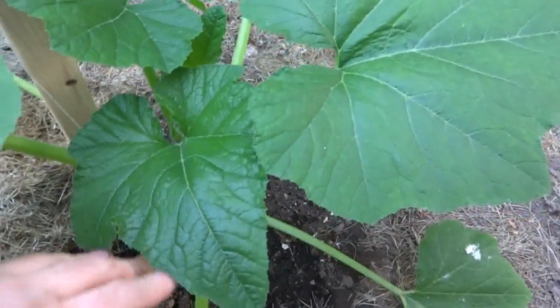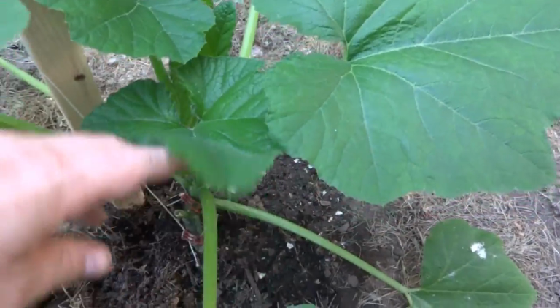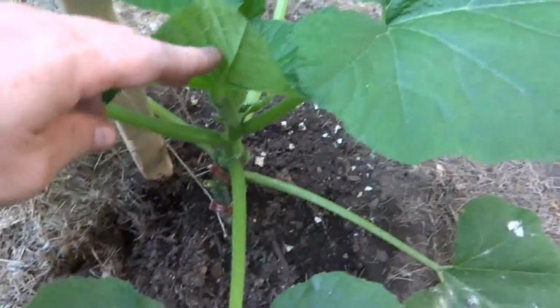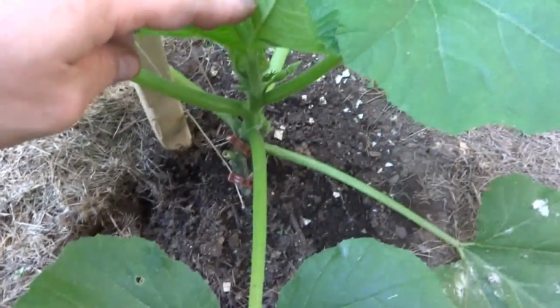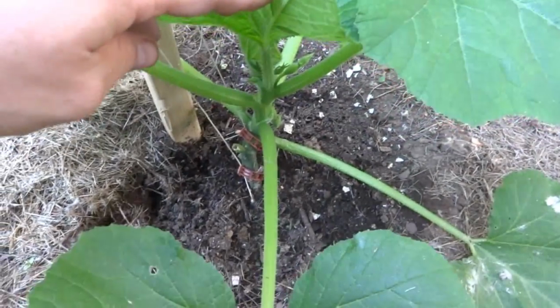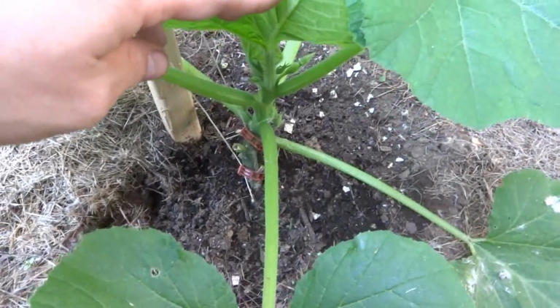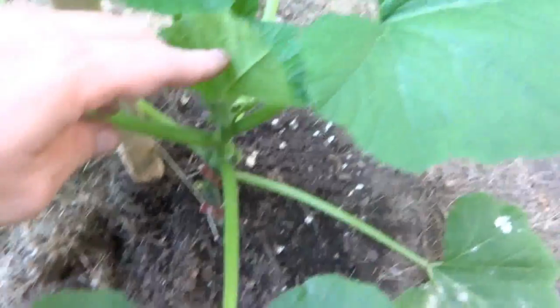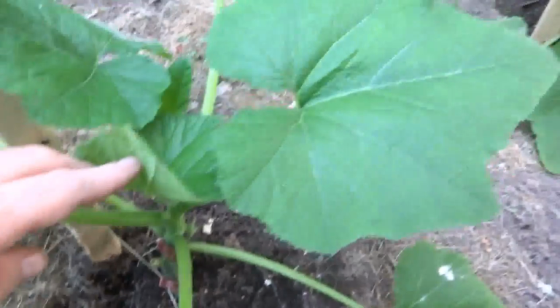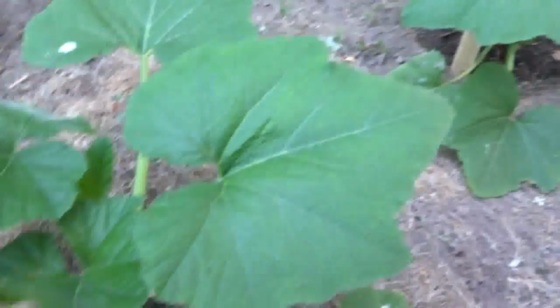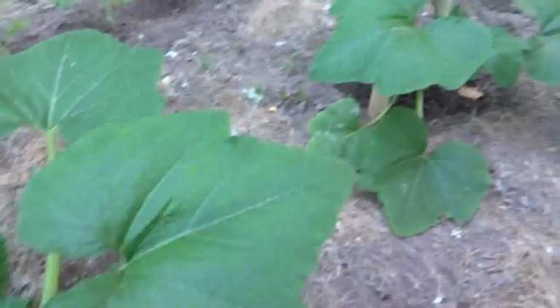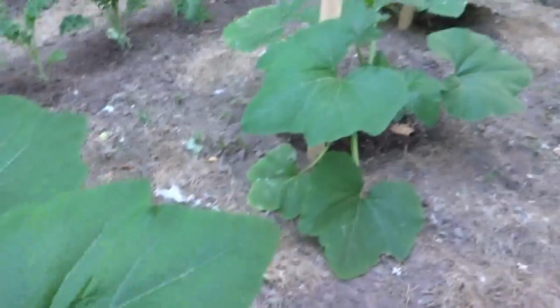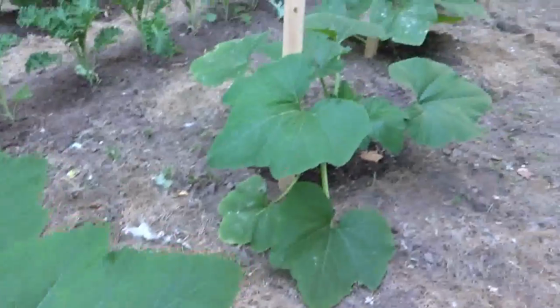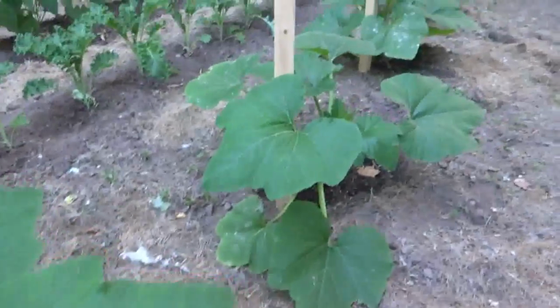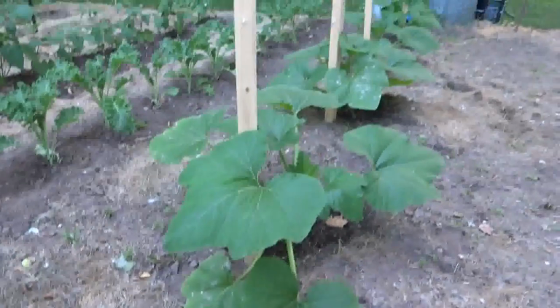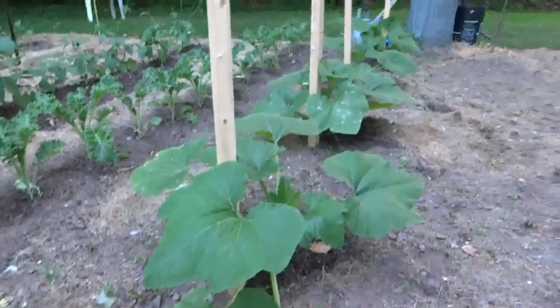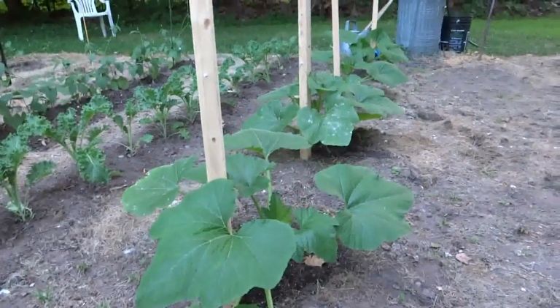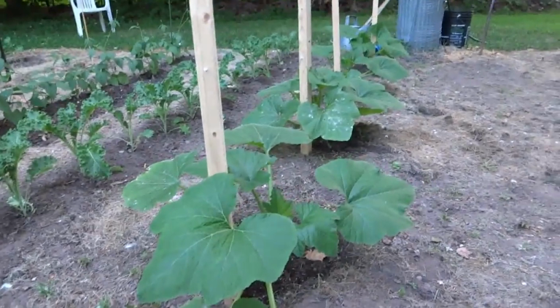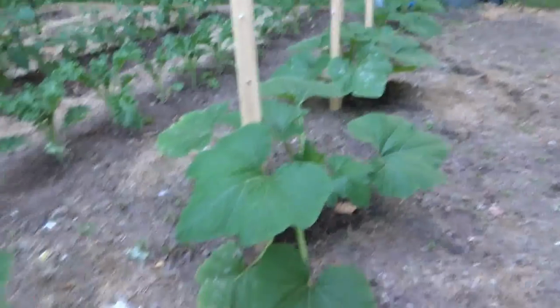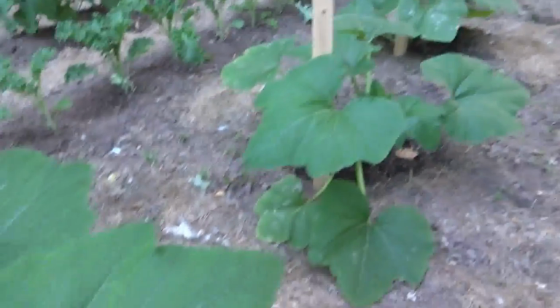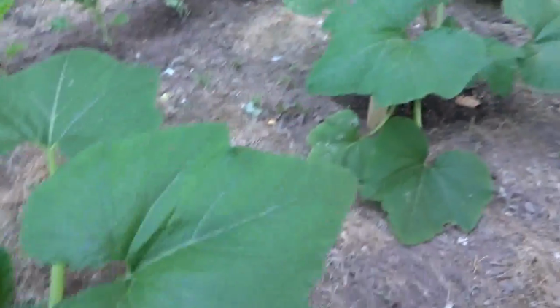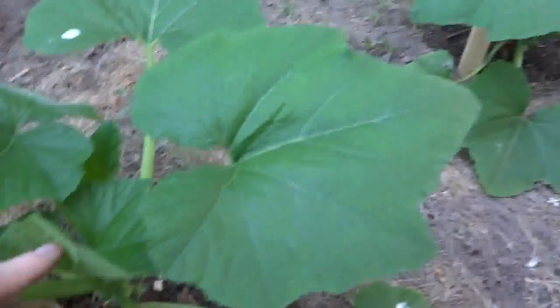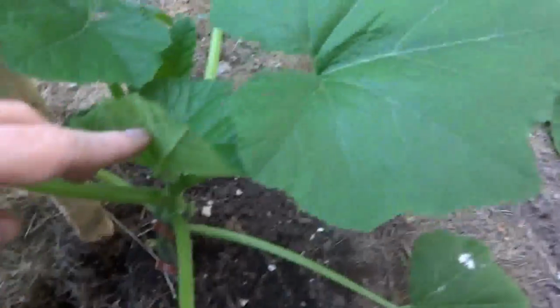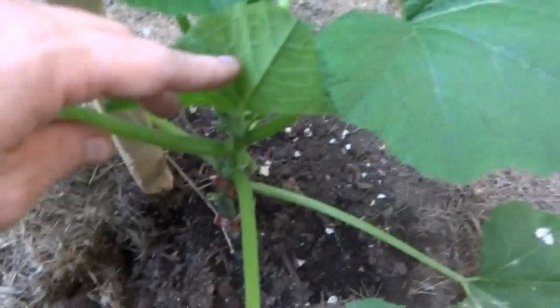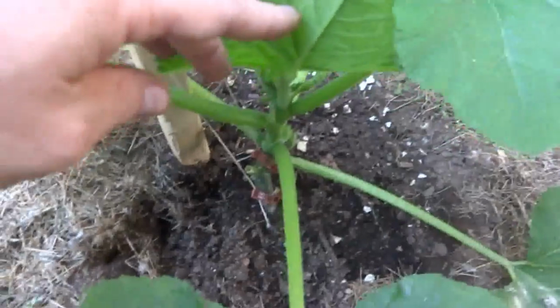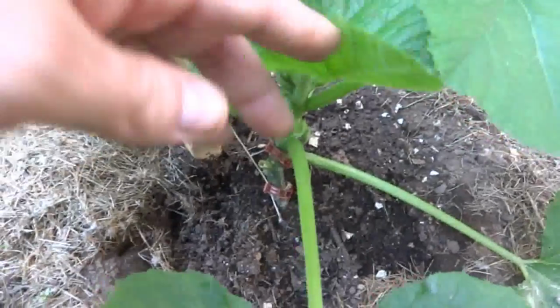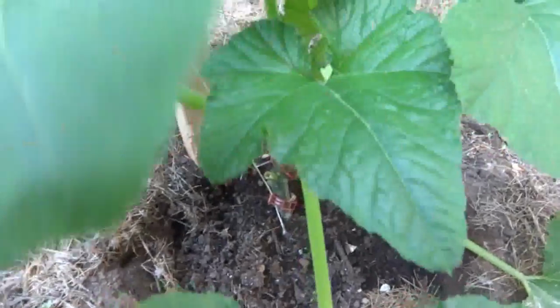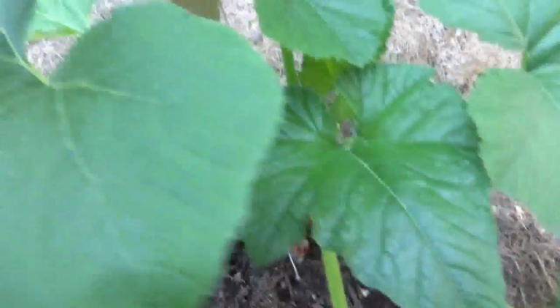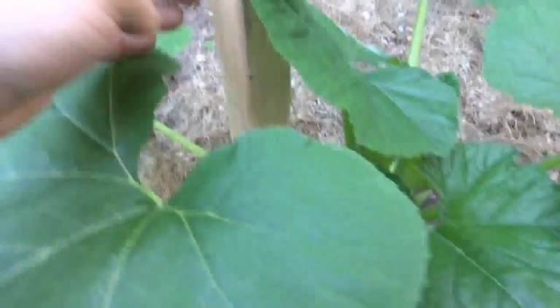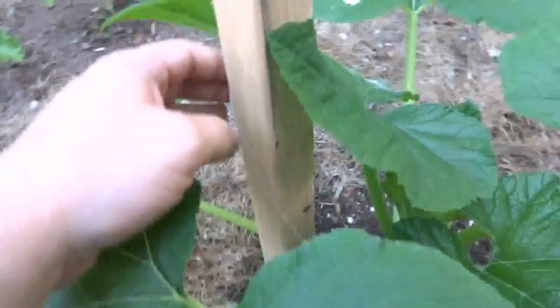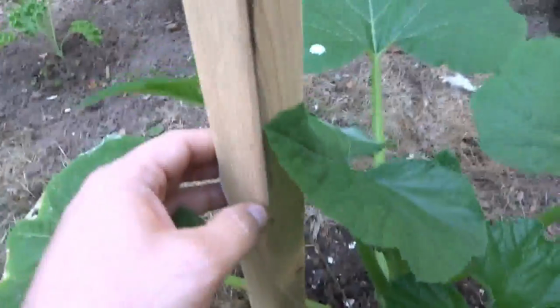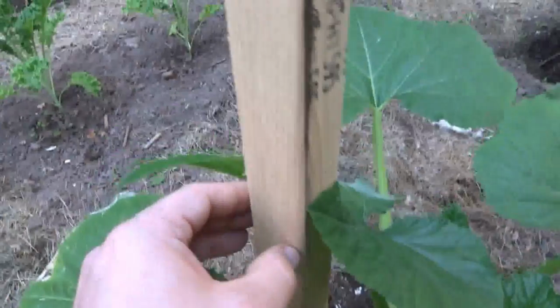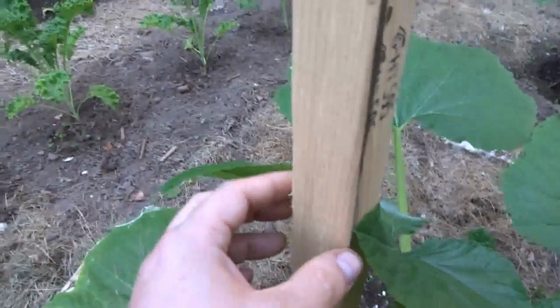This year I decided to do the same thing and I'll show you right from the beginning. I did it with all my squash plants. They come in on the backside here.